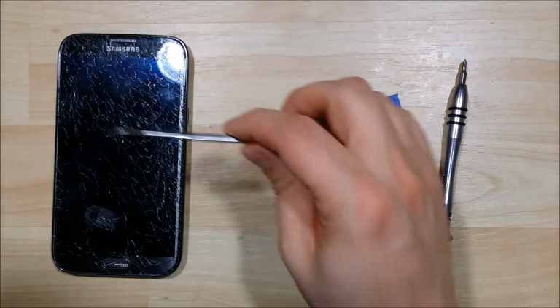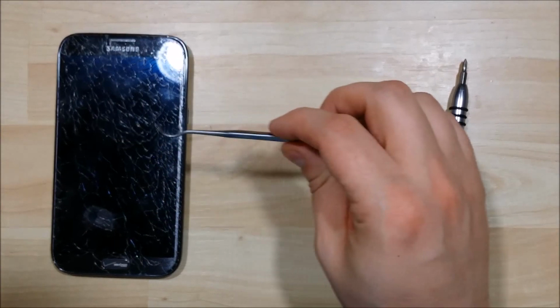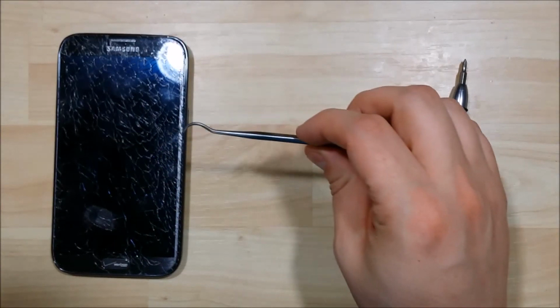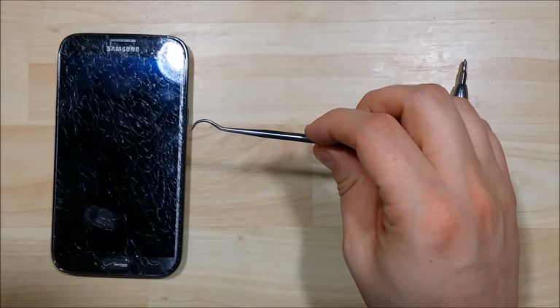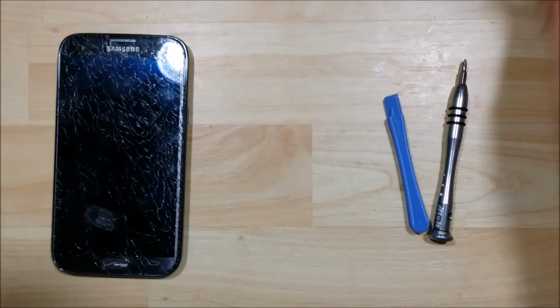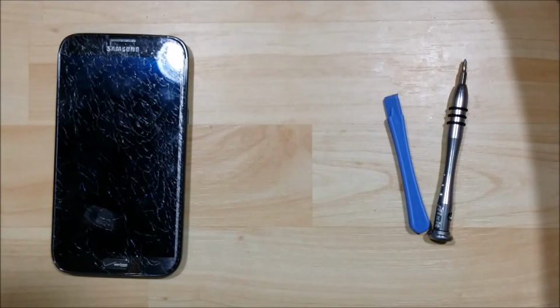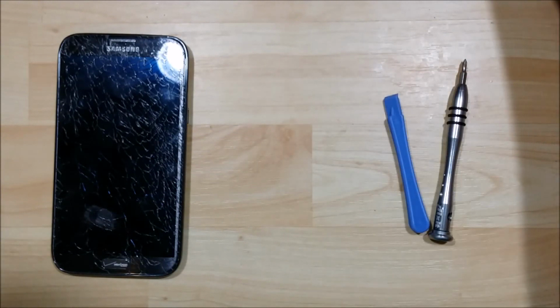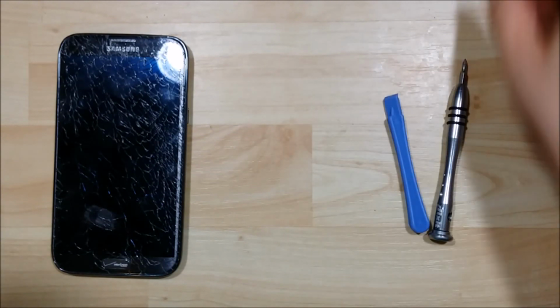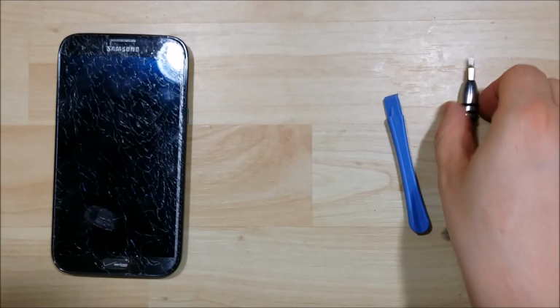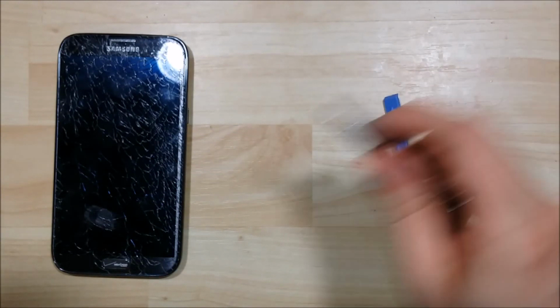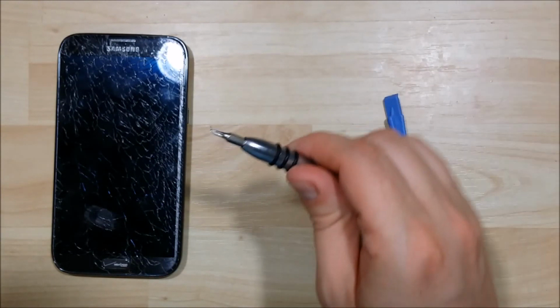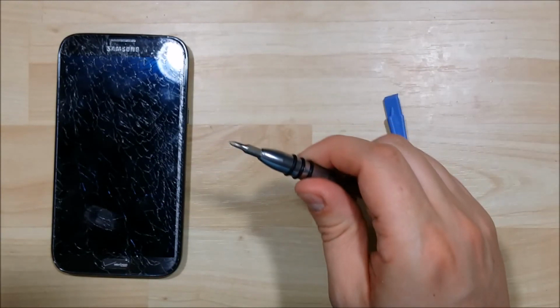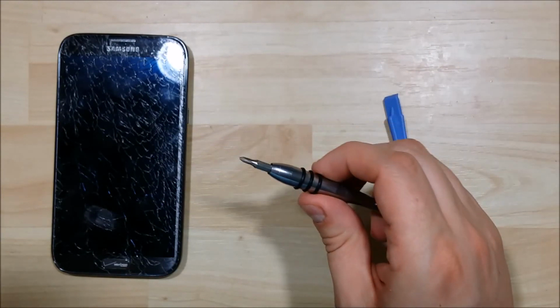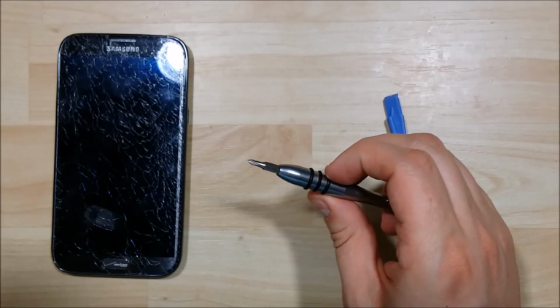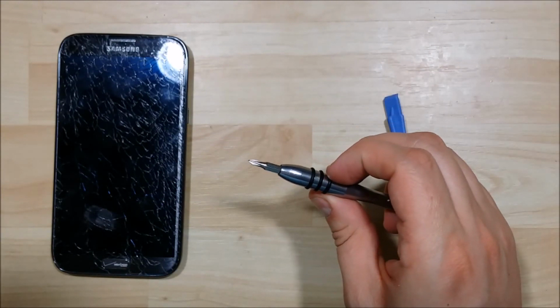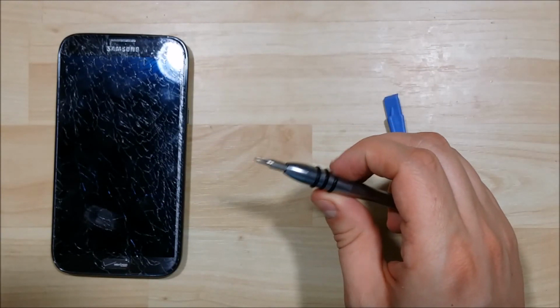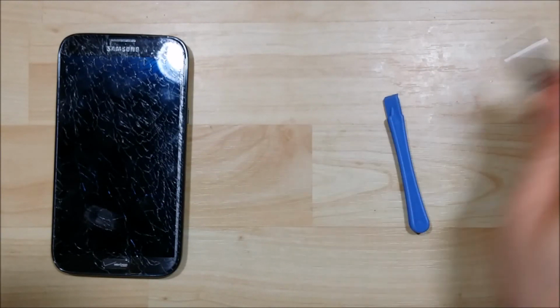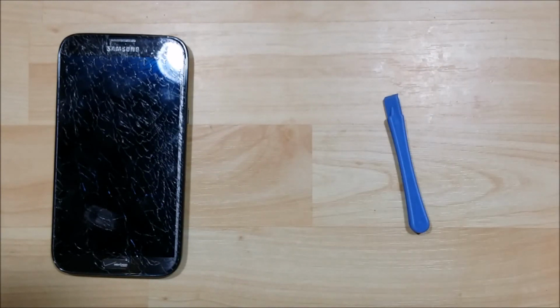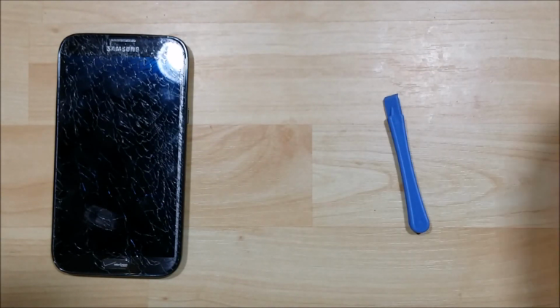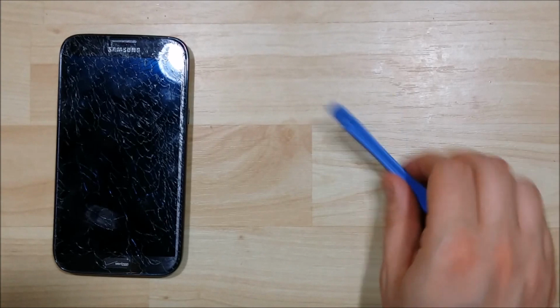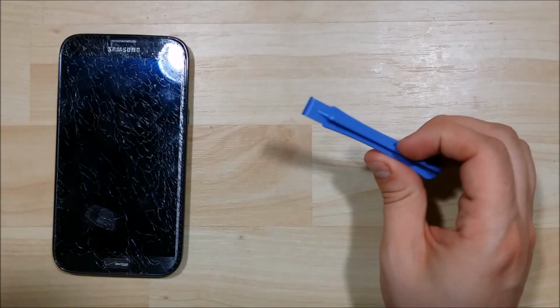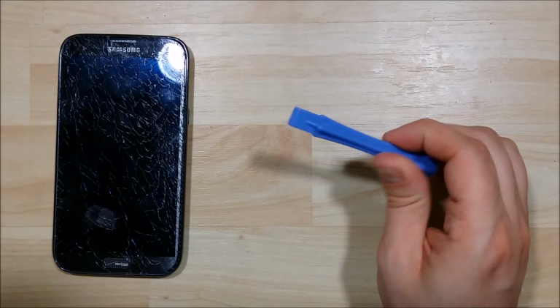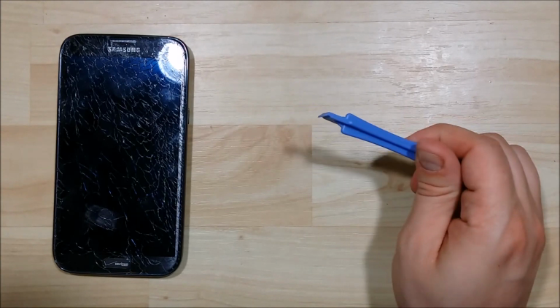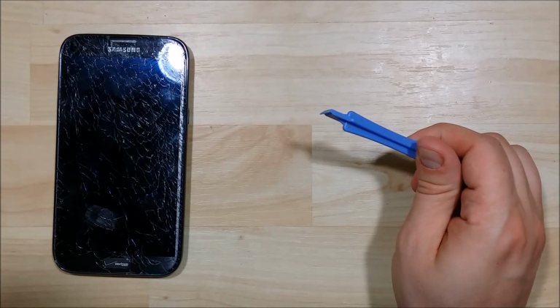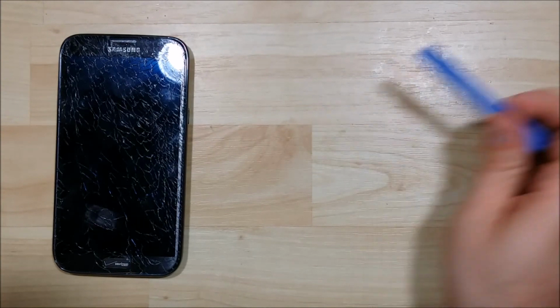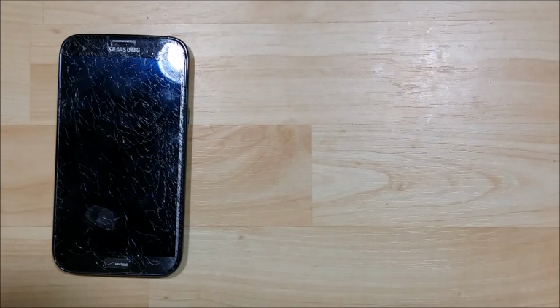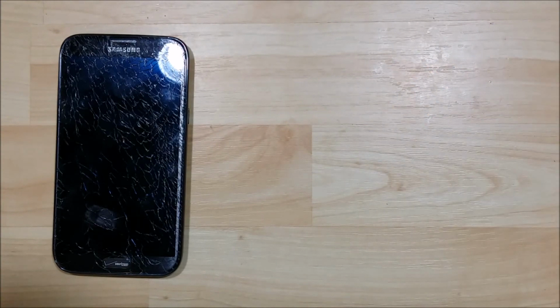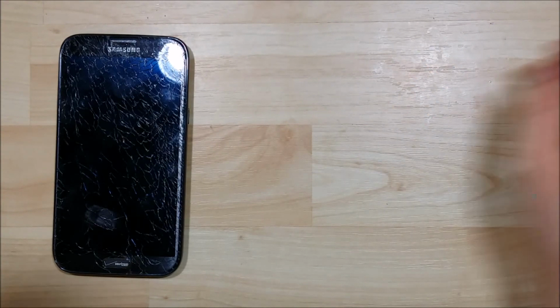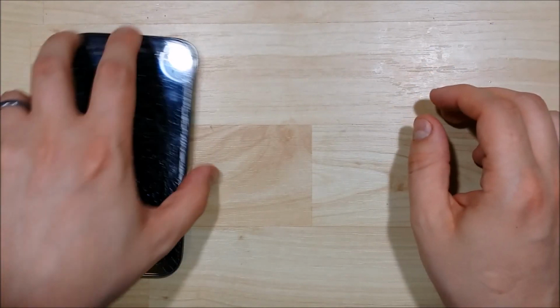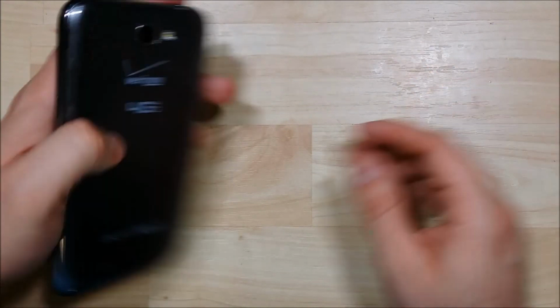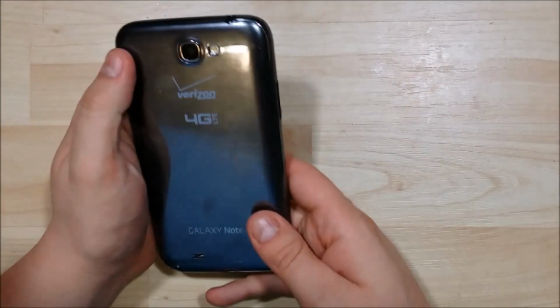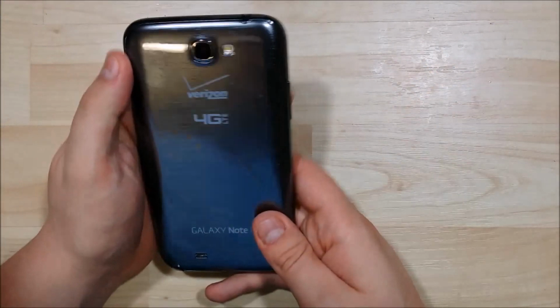One of the tools we'll be using is a dental pick. You'll need a Phillips screwdriver — a small Phillips screwdriver — and a plastic pry tool to open this up.